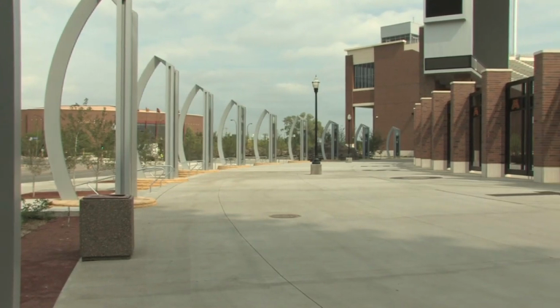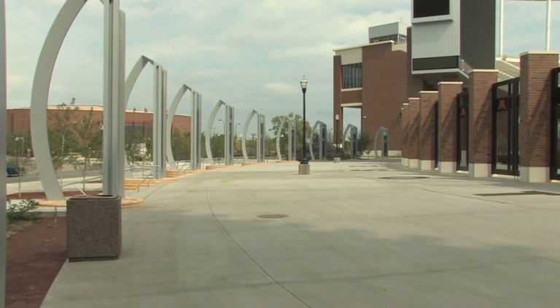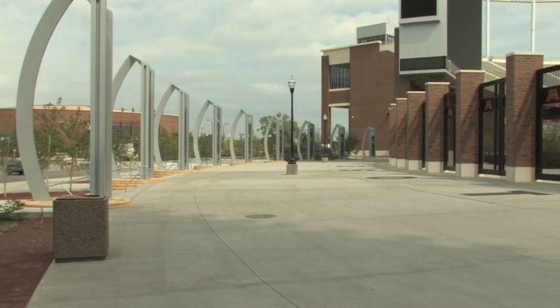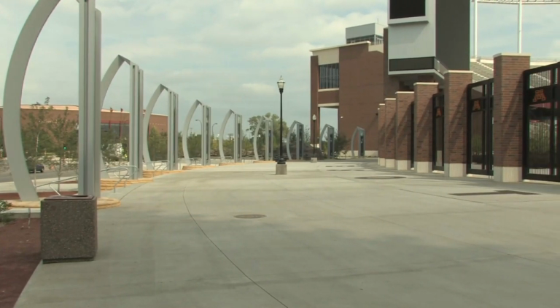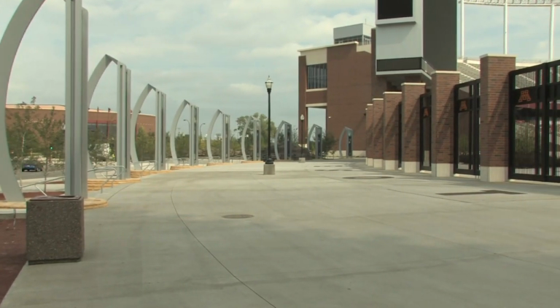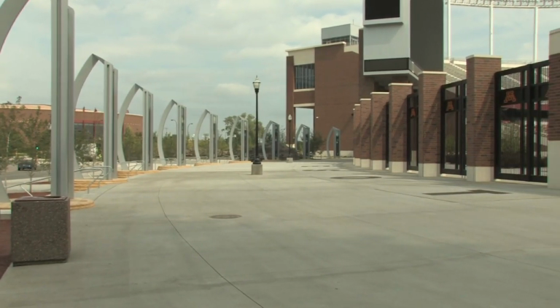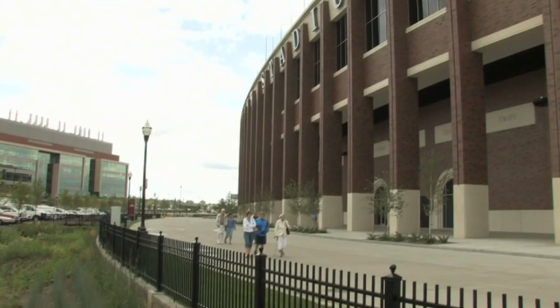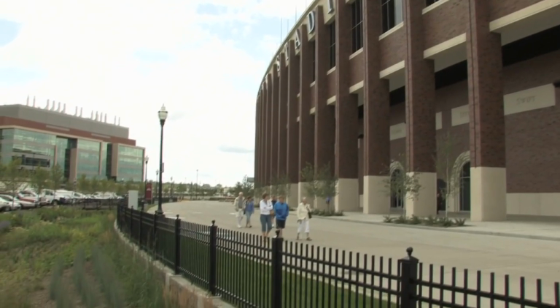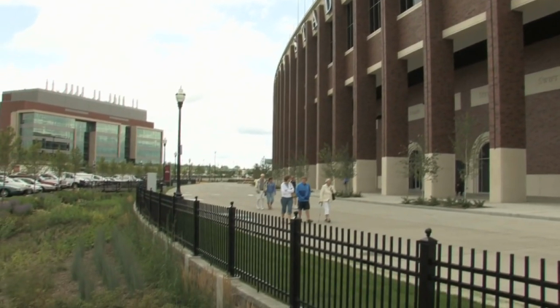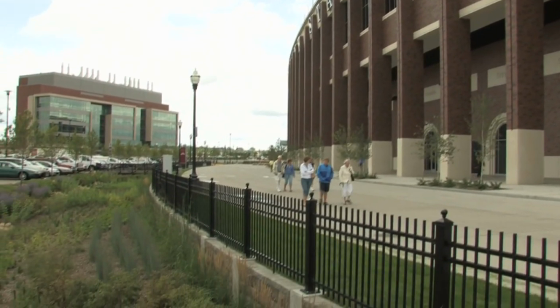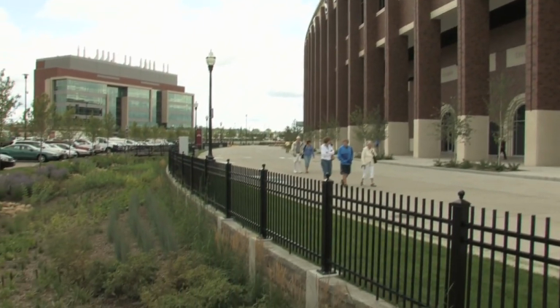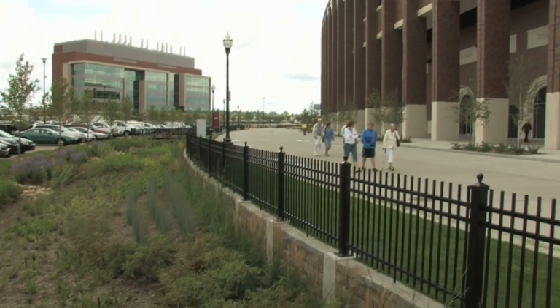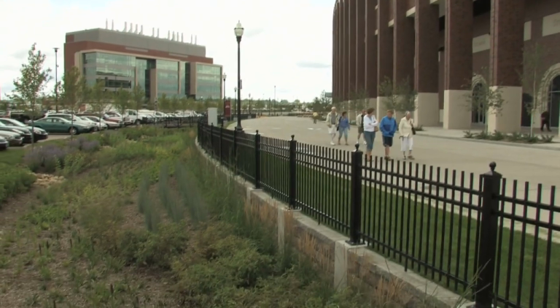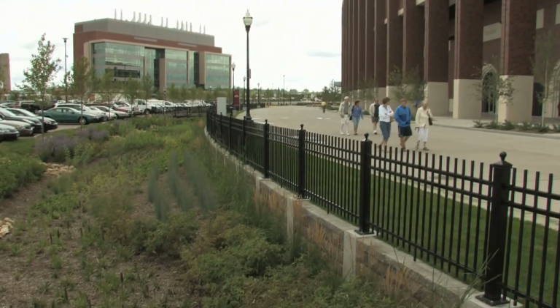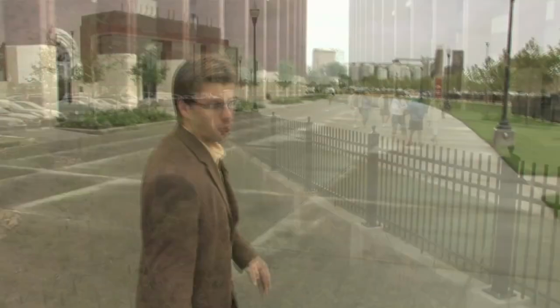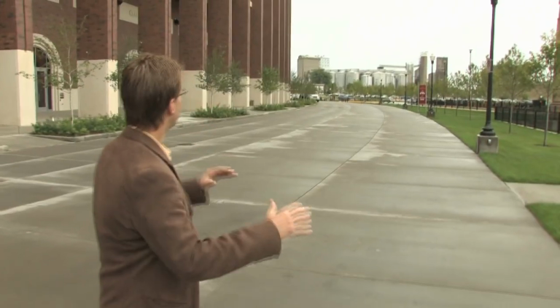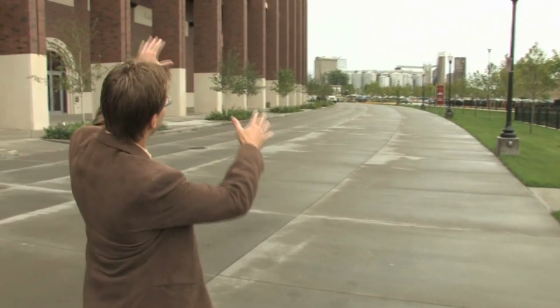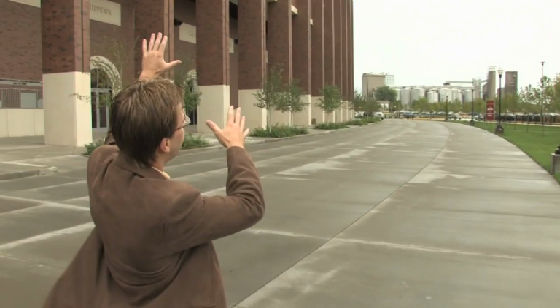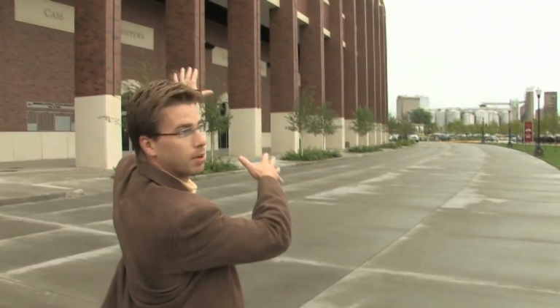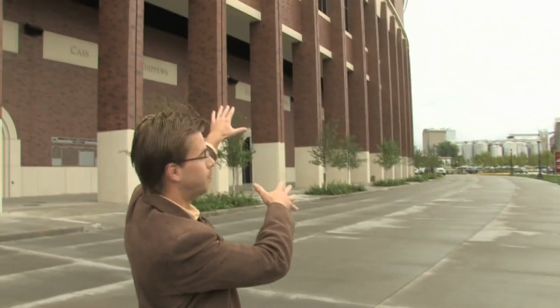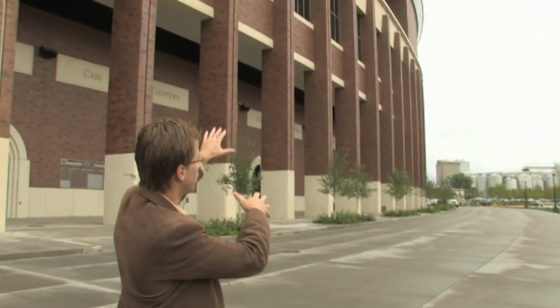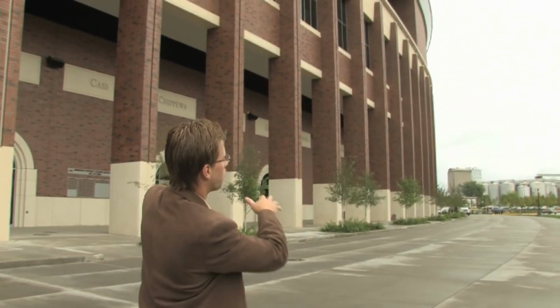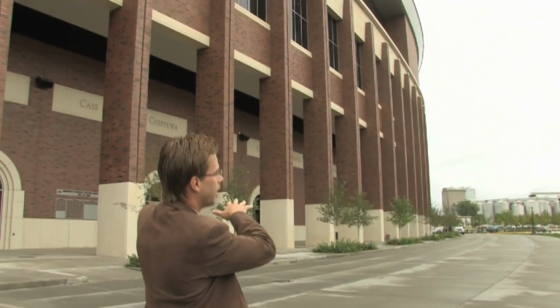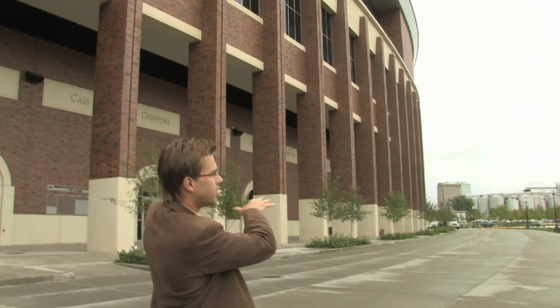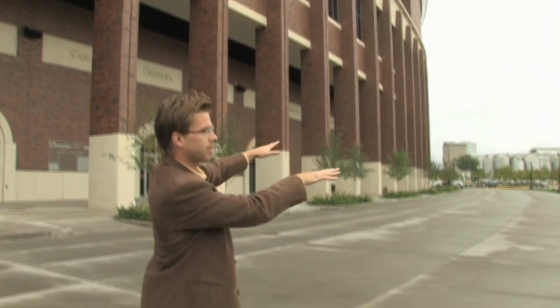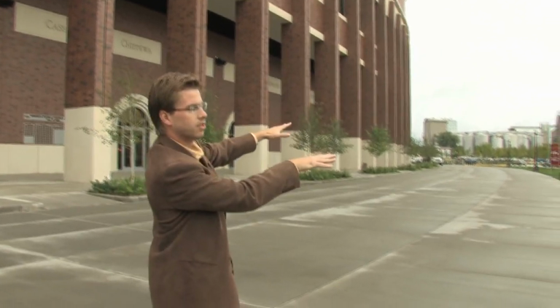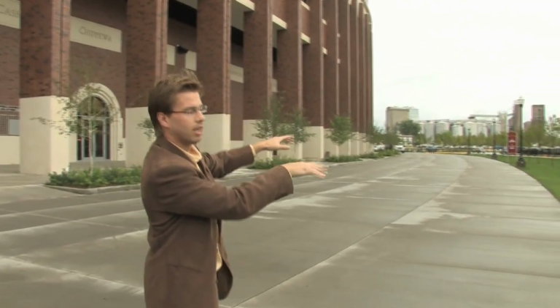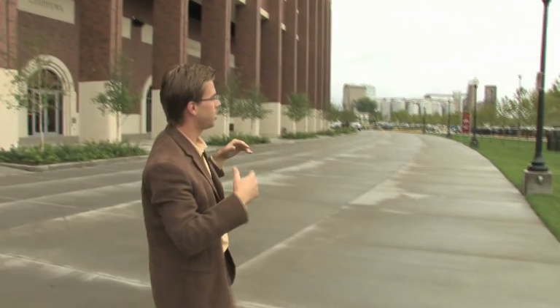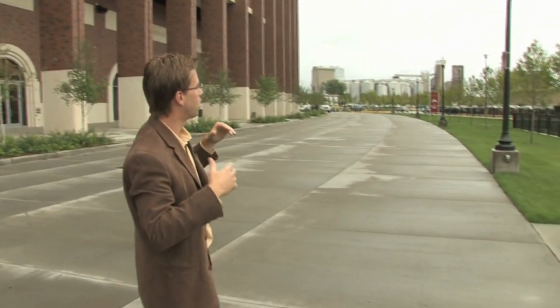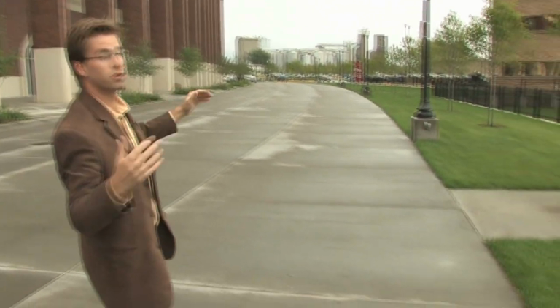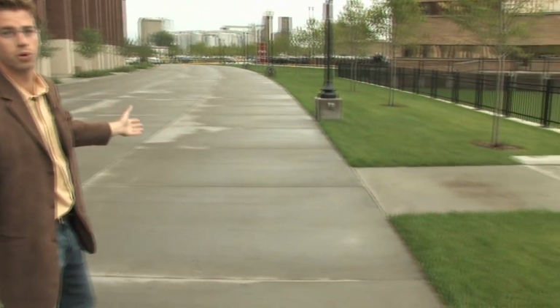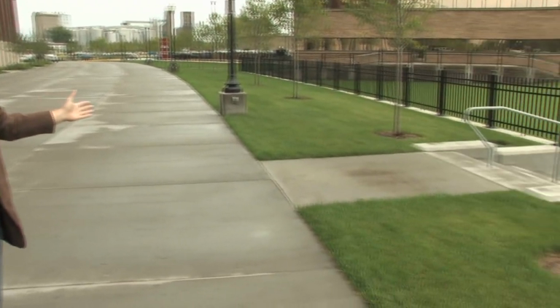When you walk up to TCF Bank Stadium, keep in mind you're essentially walking on water. What they're doing is taking all the water coming off the building and routing it into the green spaces. Typically this would go into a storm sewer infrastructure.